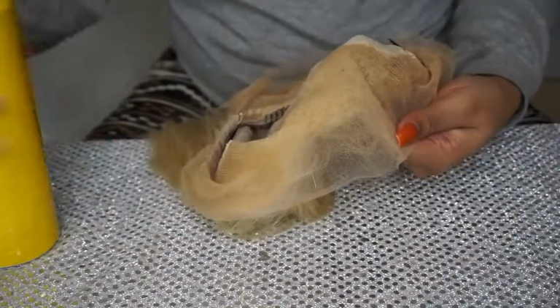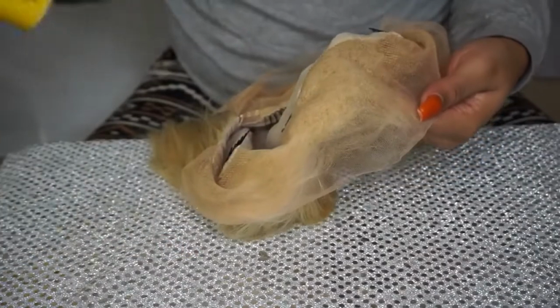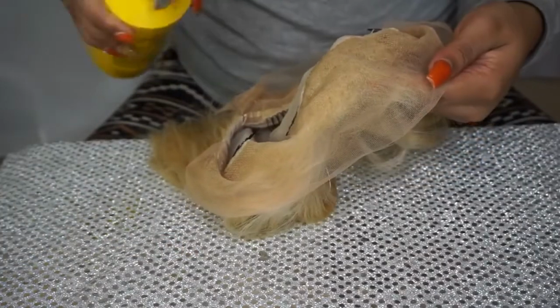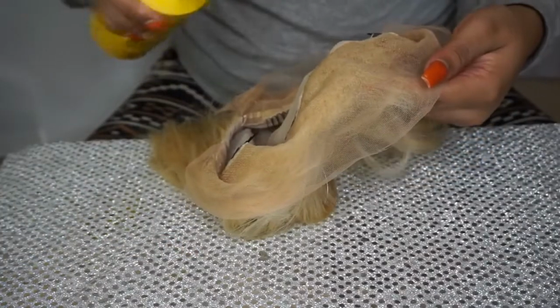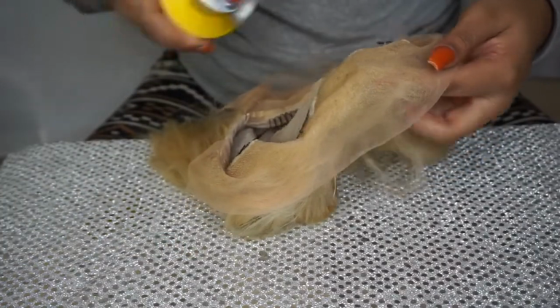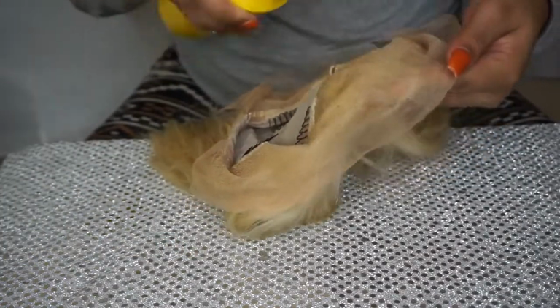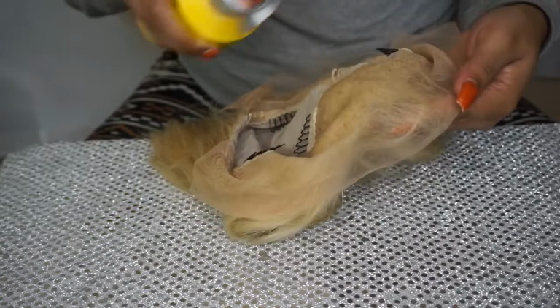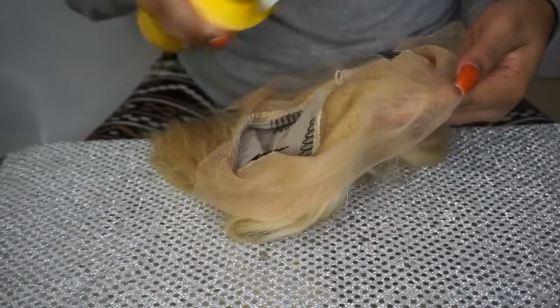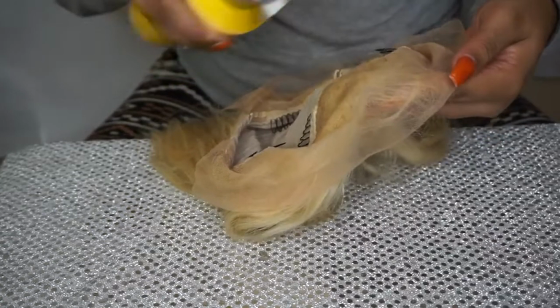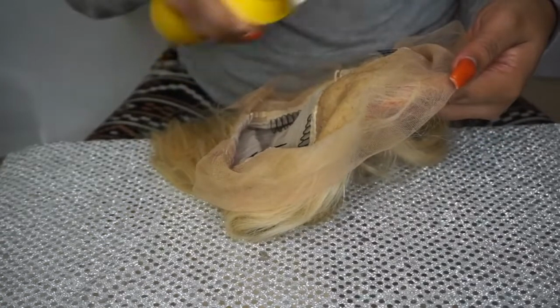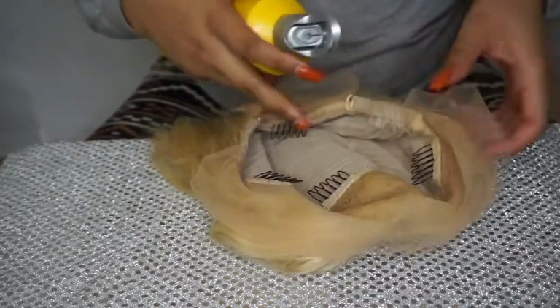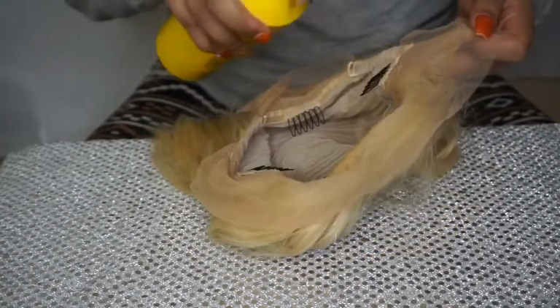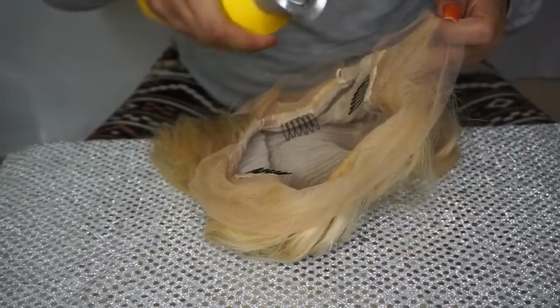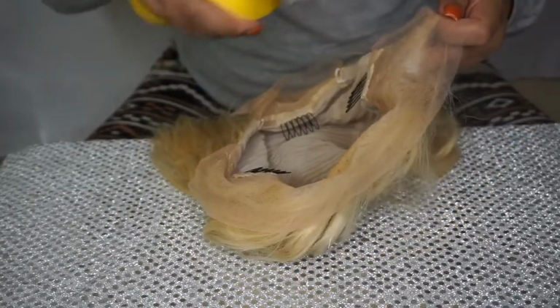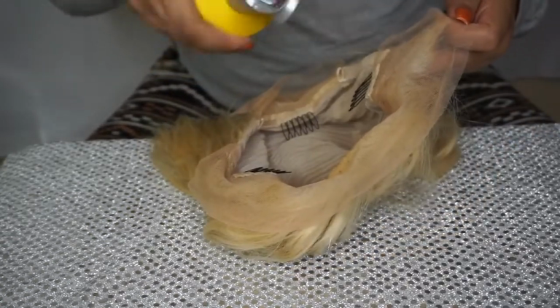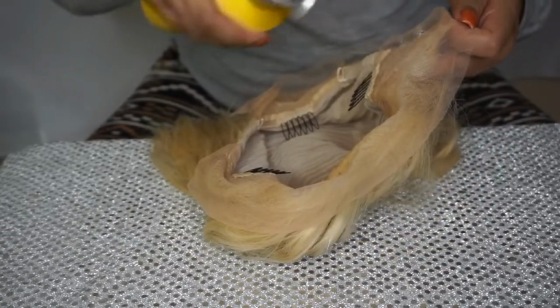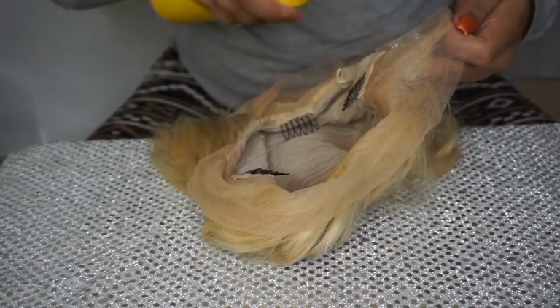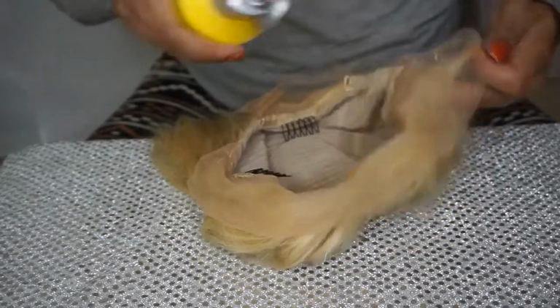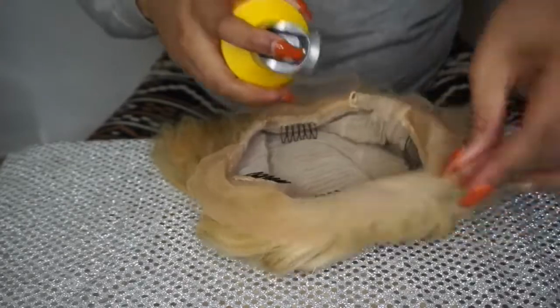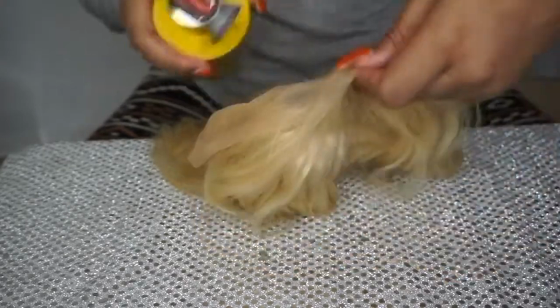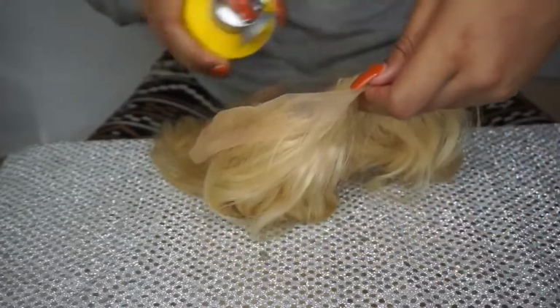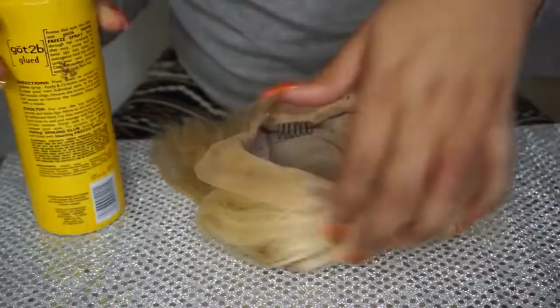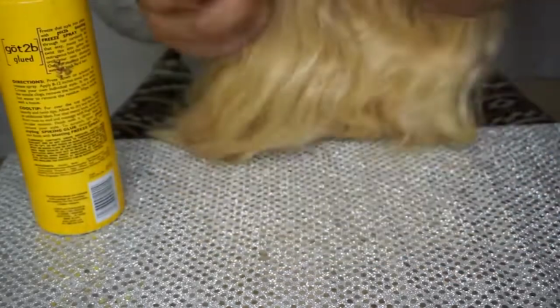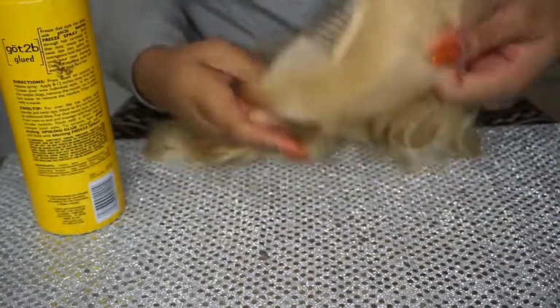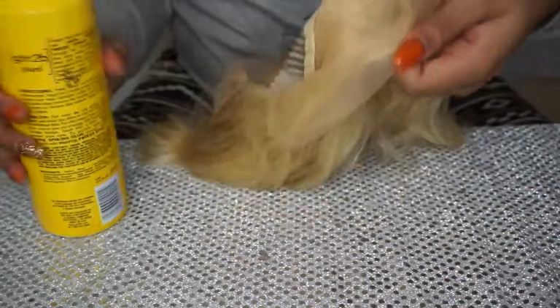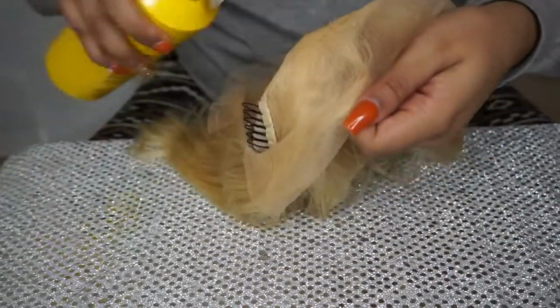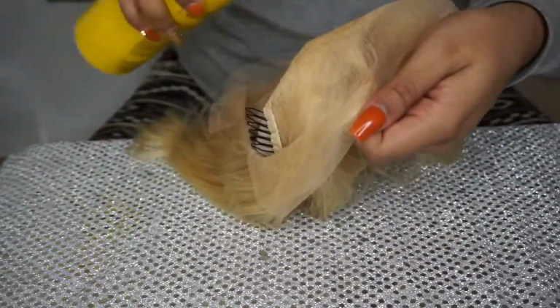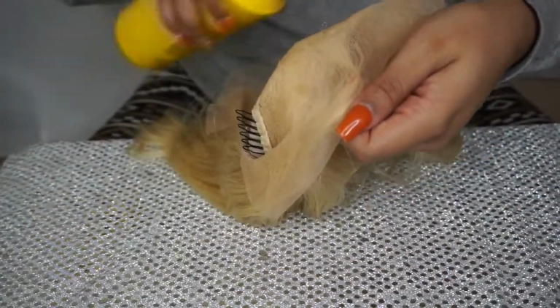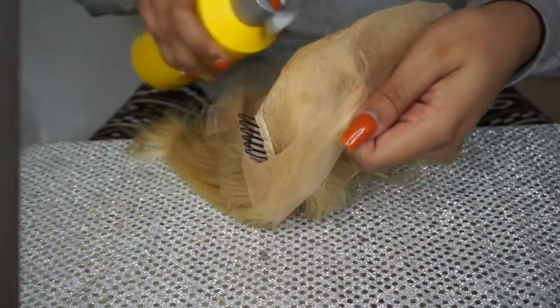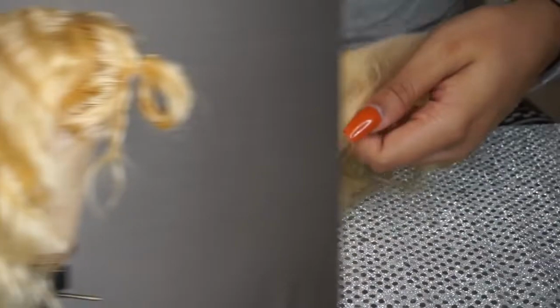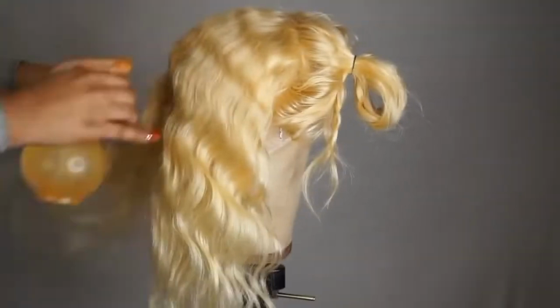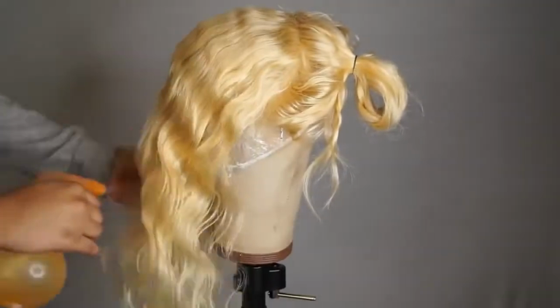So you're going to use some of the Freeze Blast from Gossip Glue and we're just going to go ahead and spray all of the lace. This is going to protect the lace in case you get some dye on it, so you don't mess up the lace — because you don't want to have orange lace everywhere.